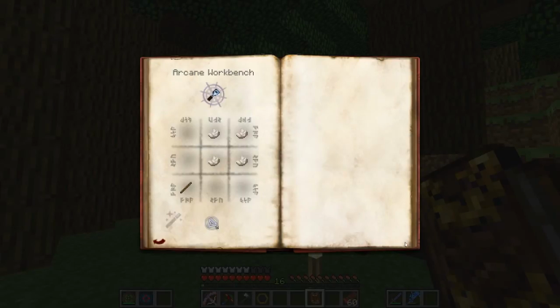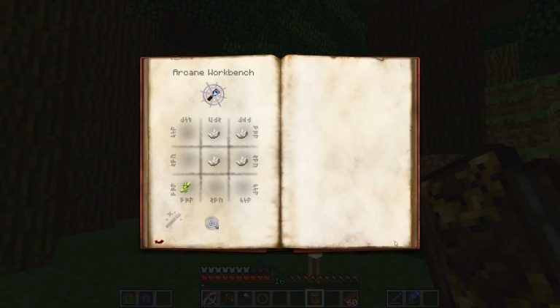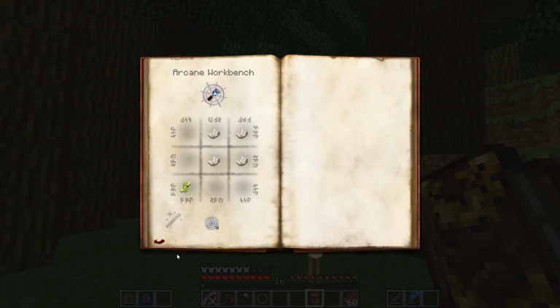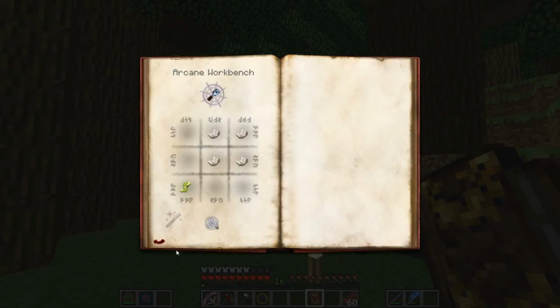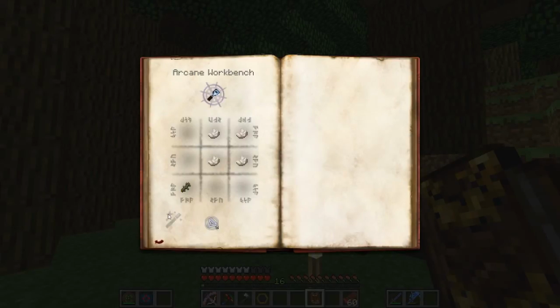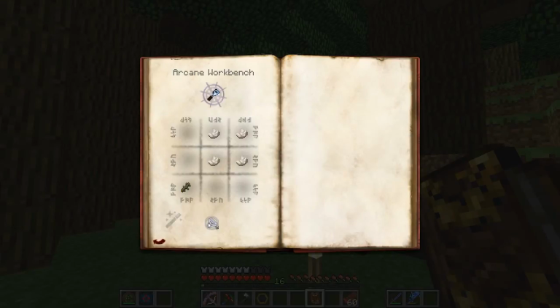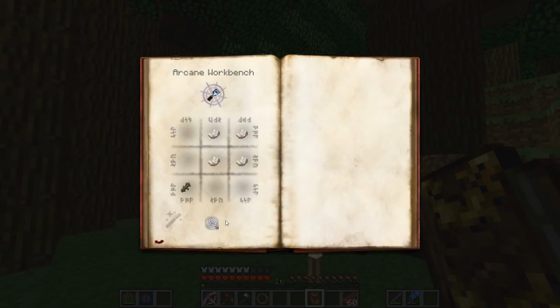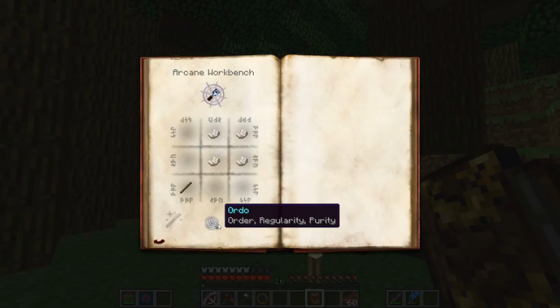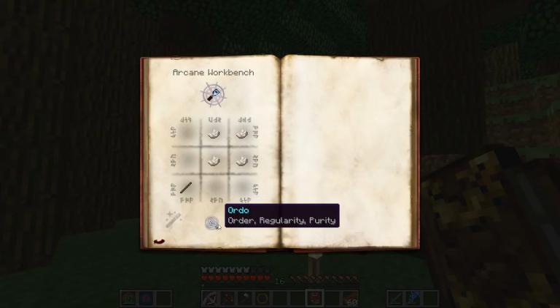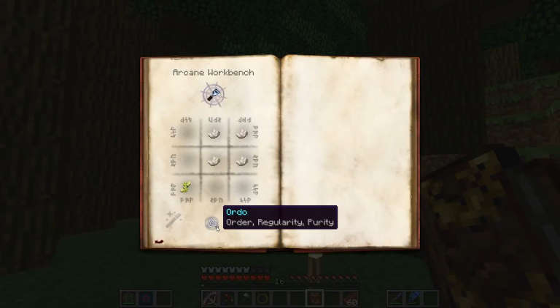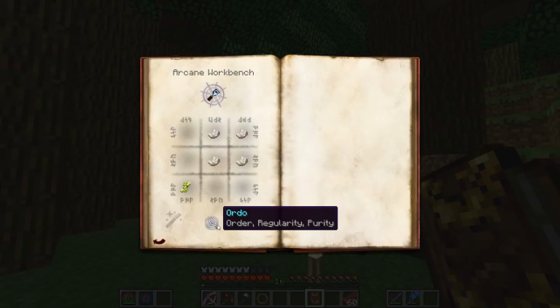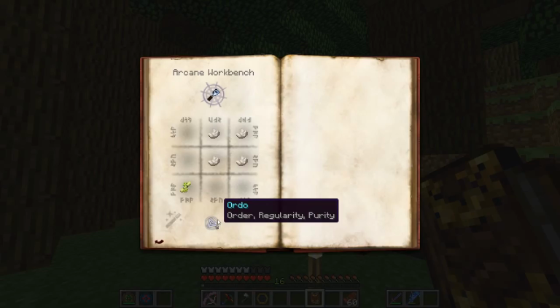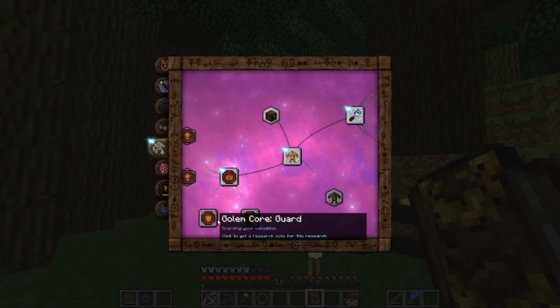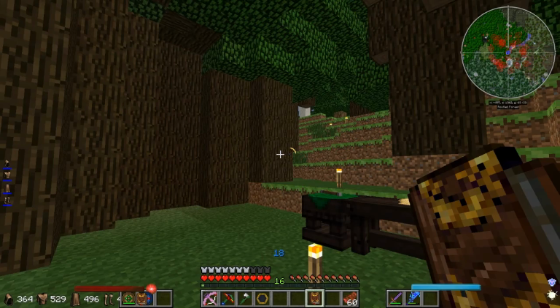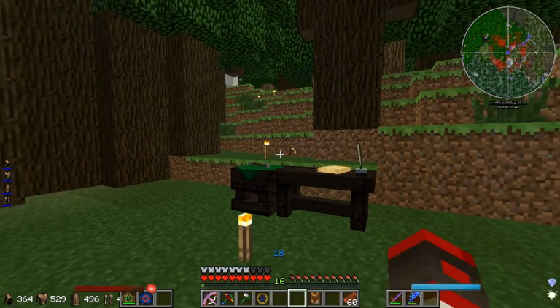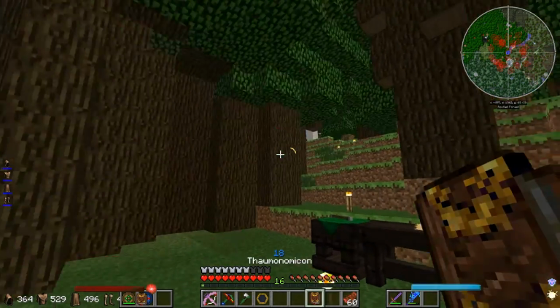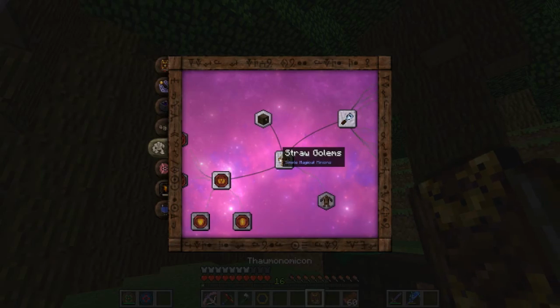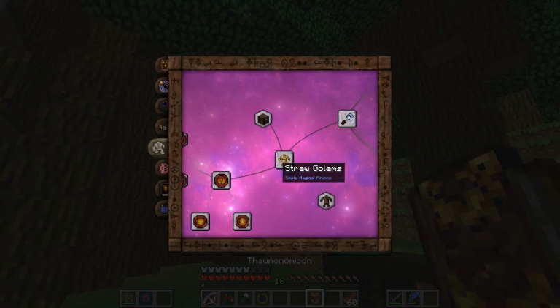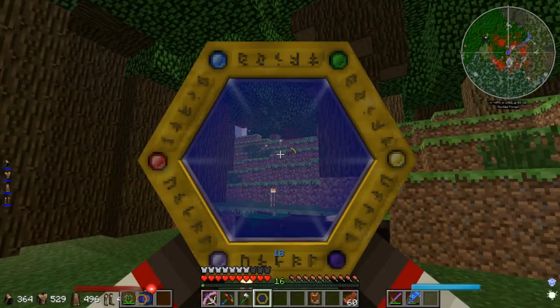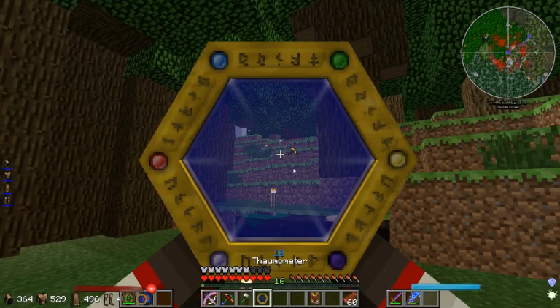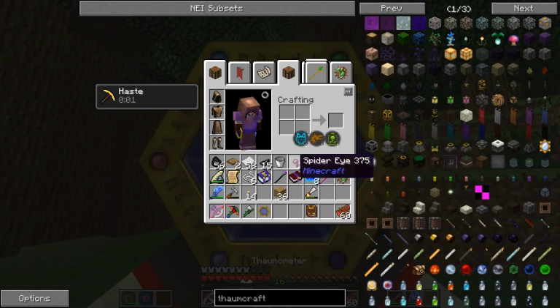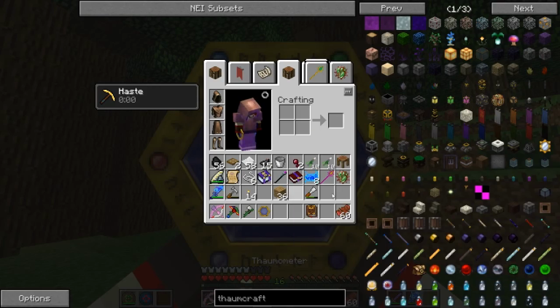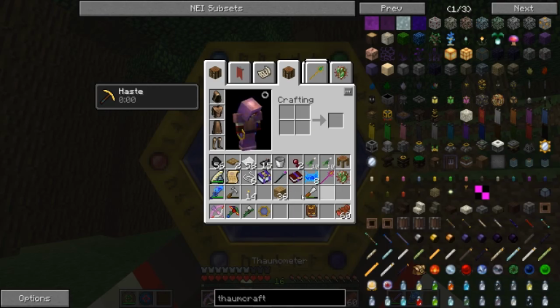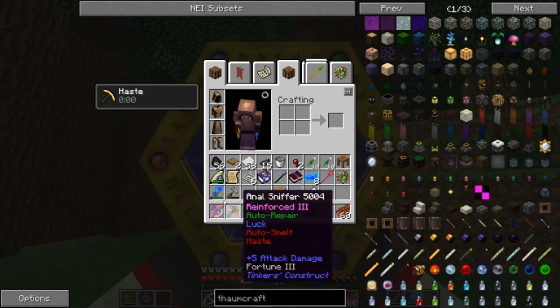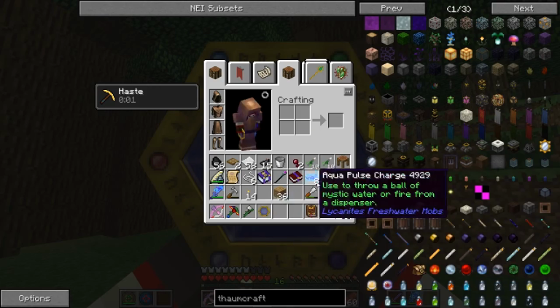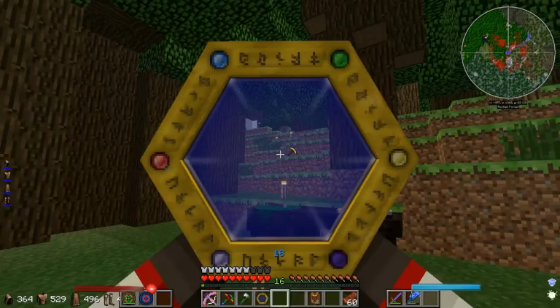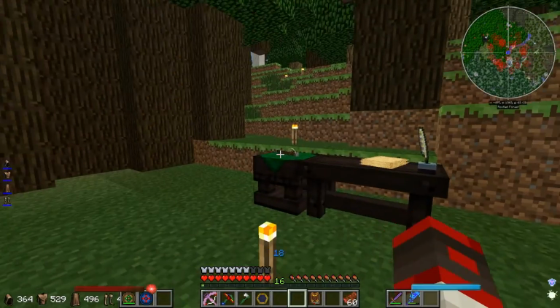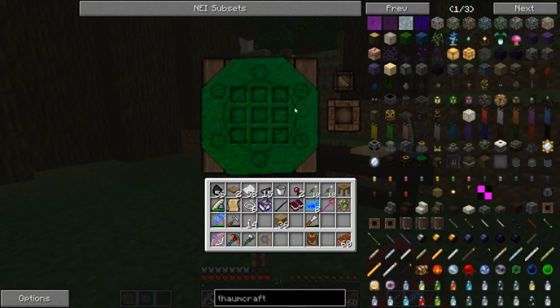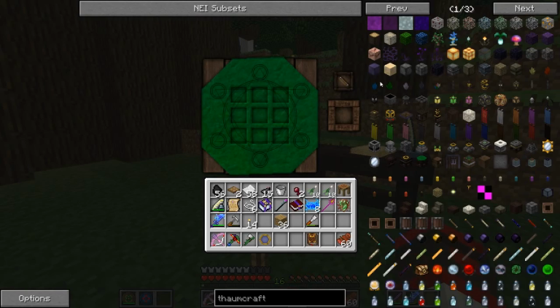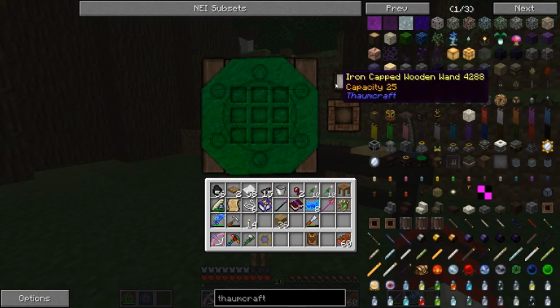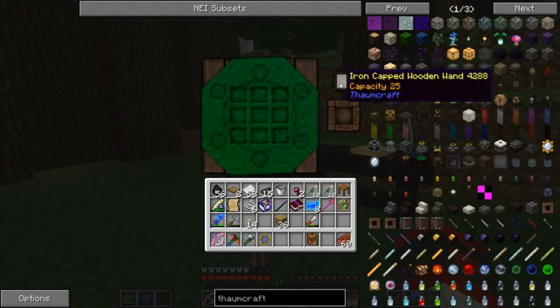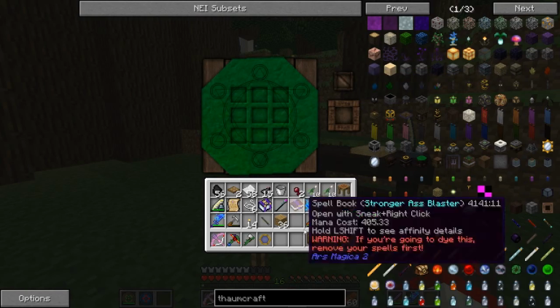Golemancer's Bell — I need Ordo. How do you get Ordo? I have no clue how to get this. What is this? How do you get that? Let's try something here.